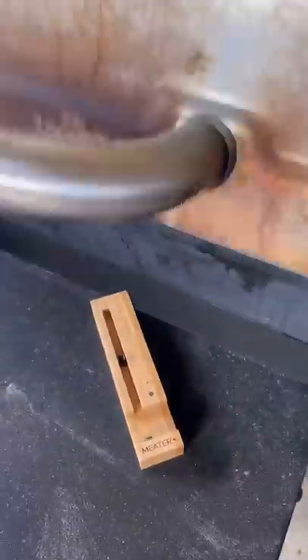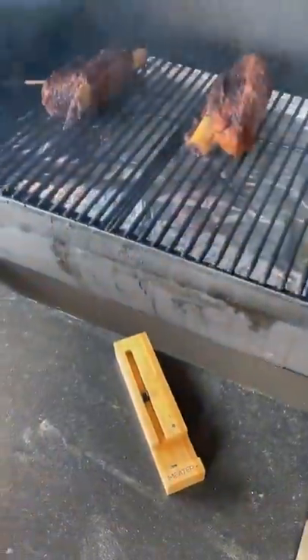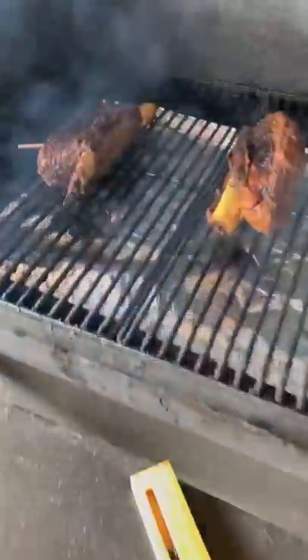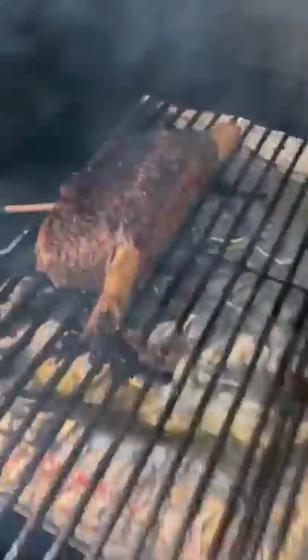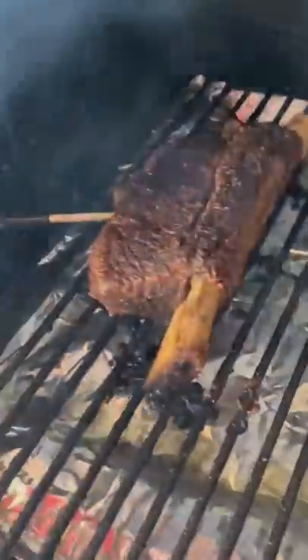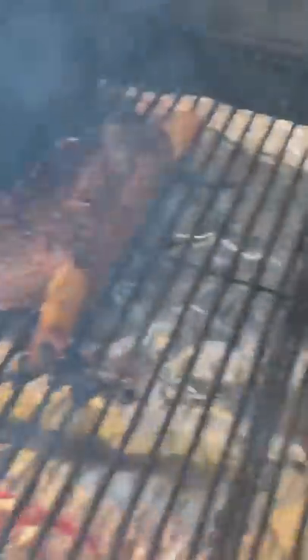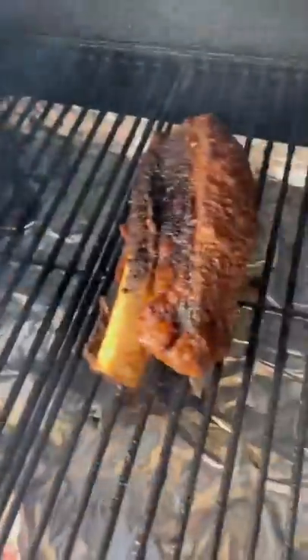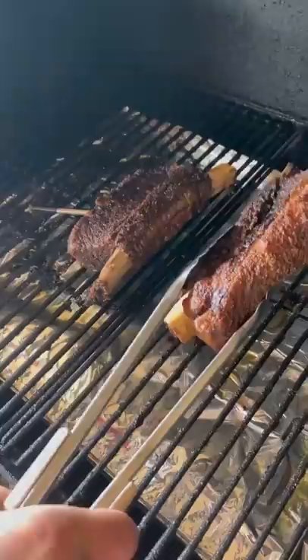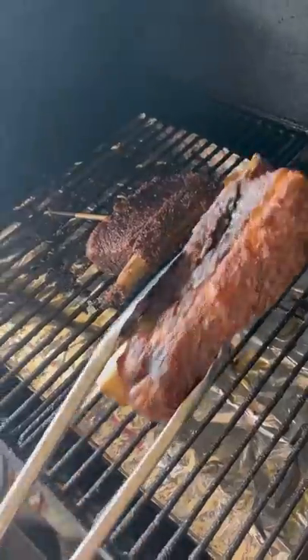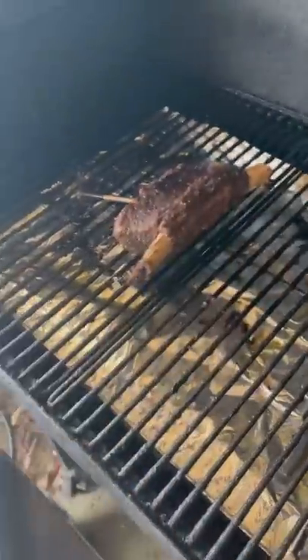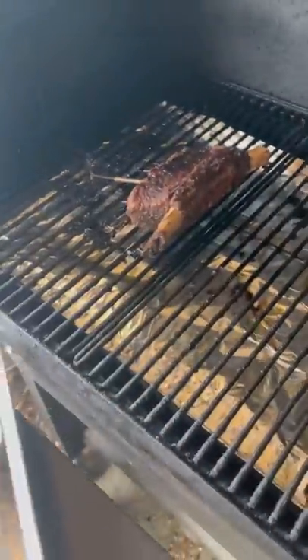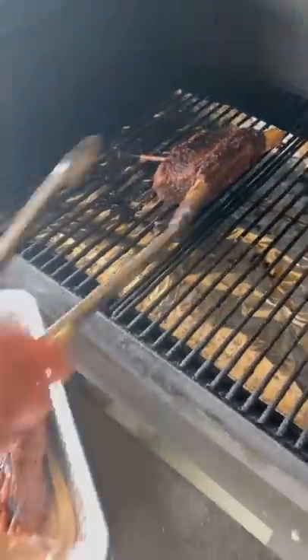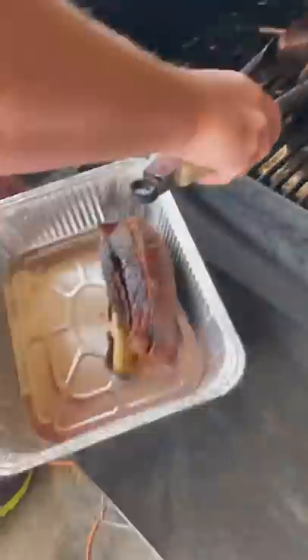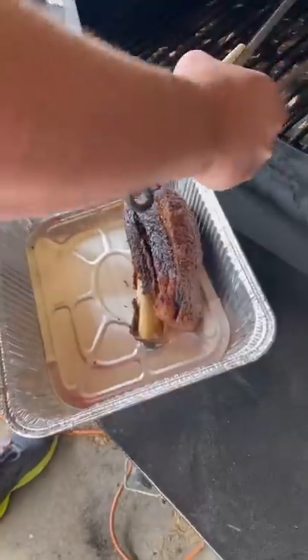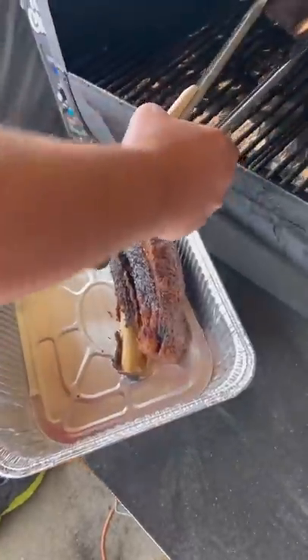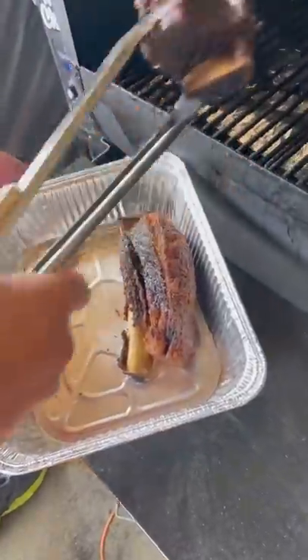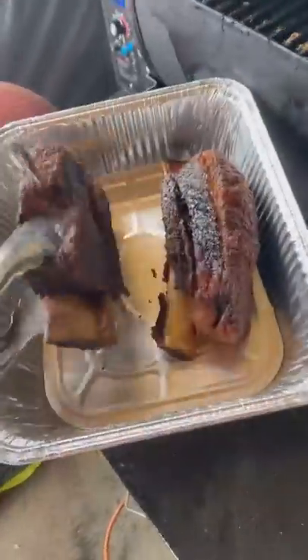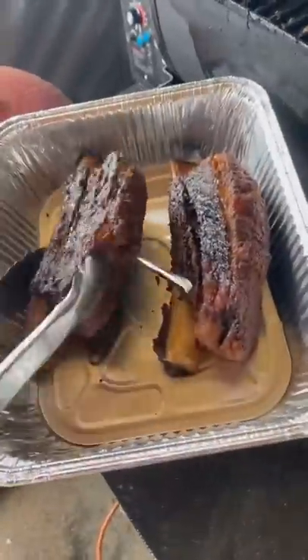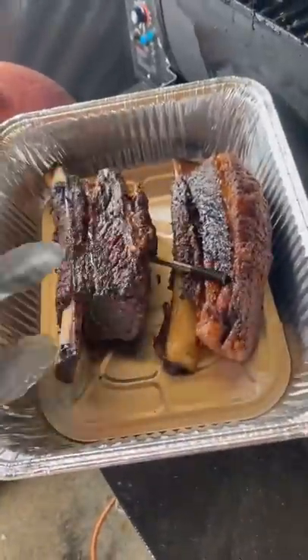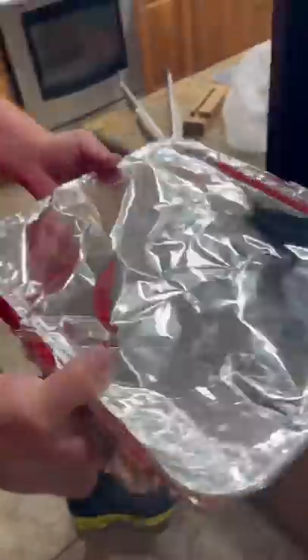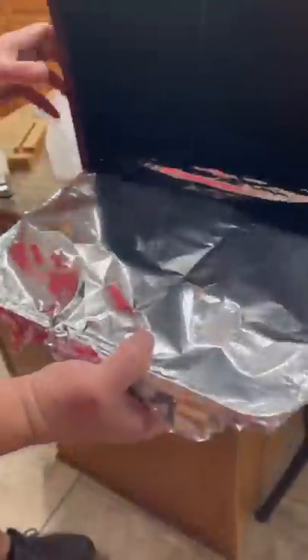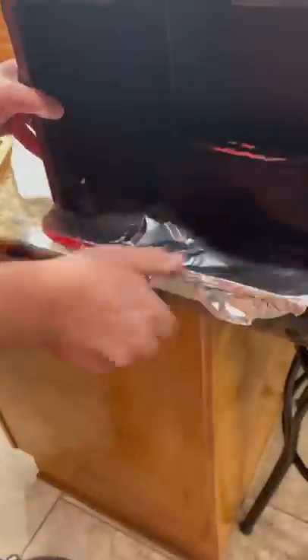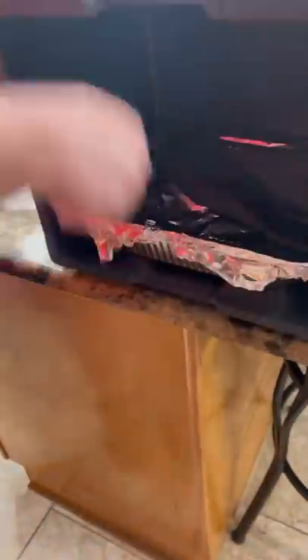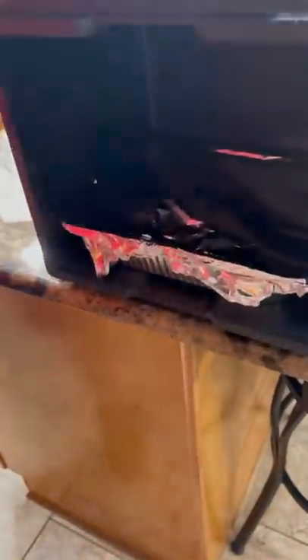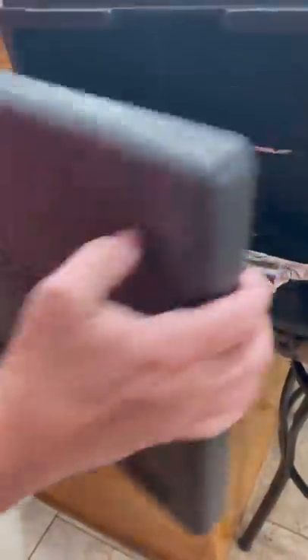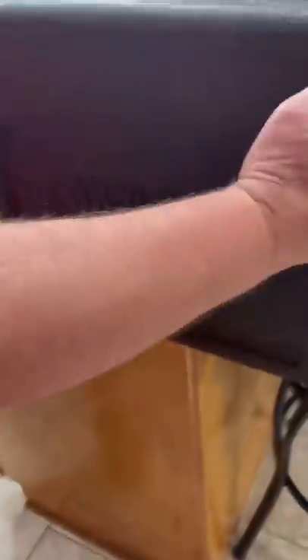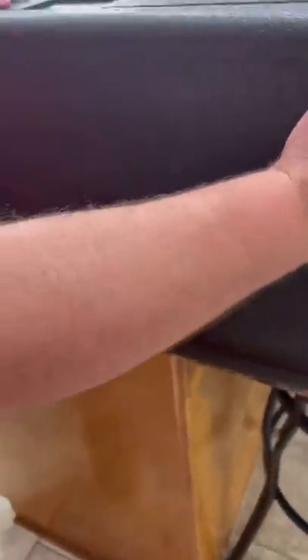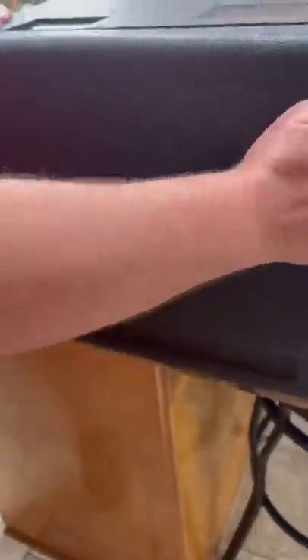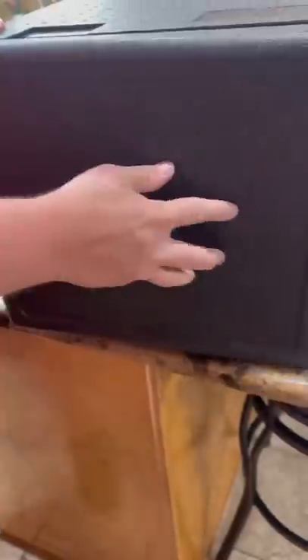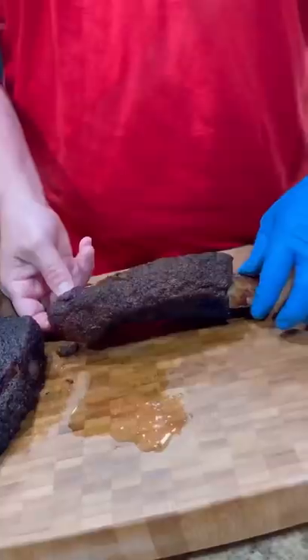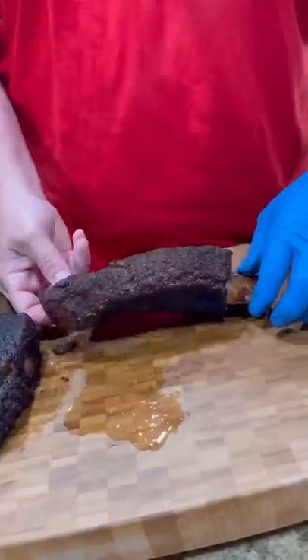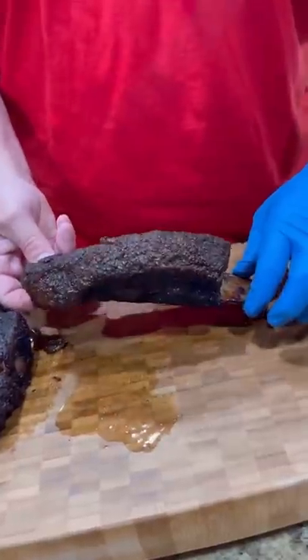I never did wrap it or anything else. Once it hit an internal of 203, pulled it out, put it in a pan, covered it with foil in the Cambro for at least an hour to let it rest.